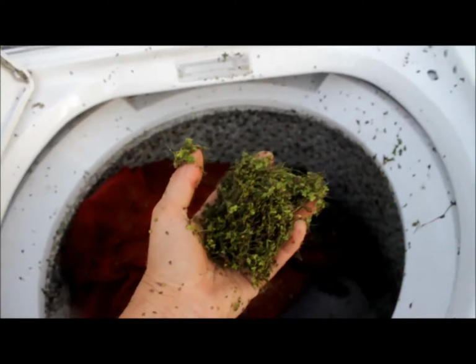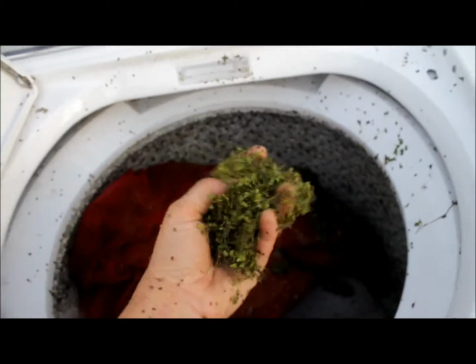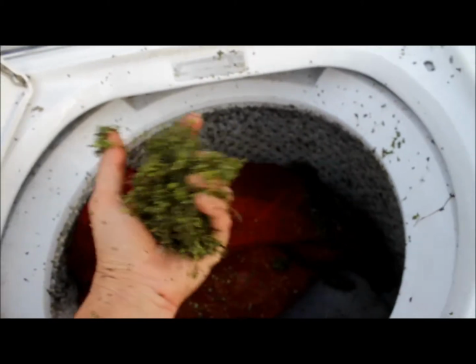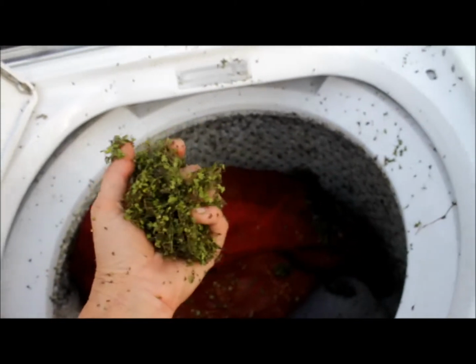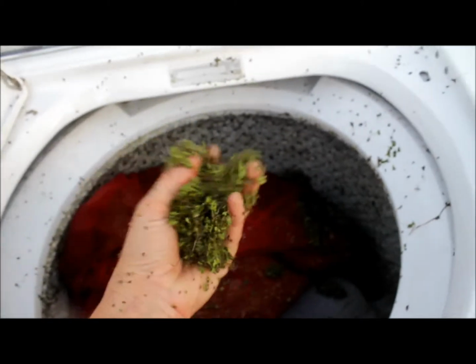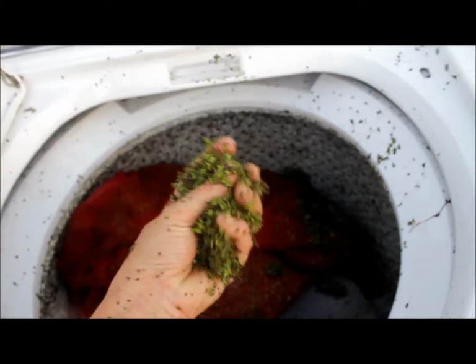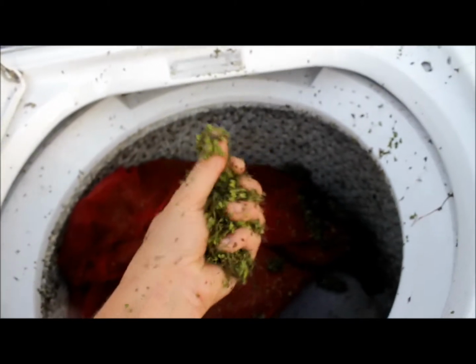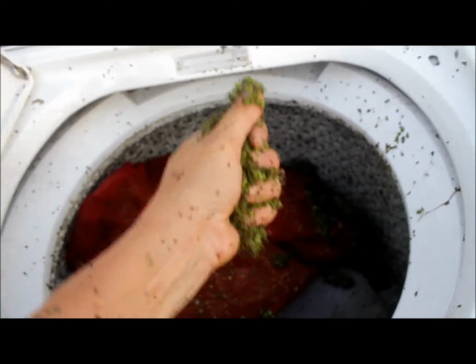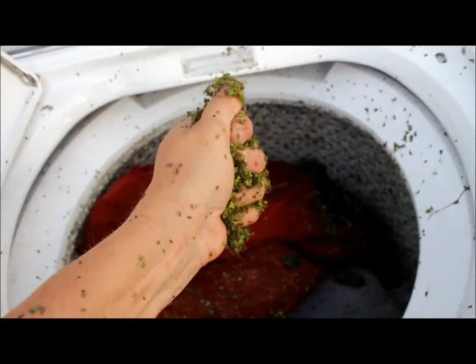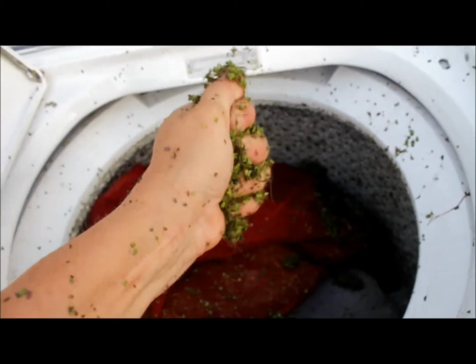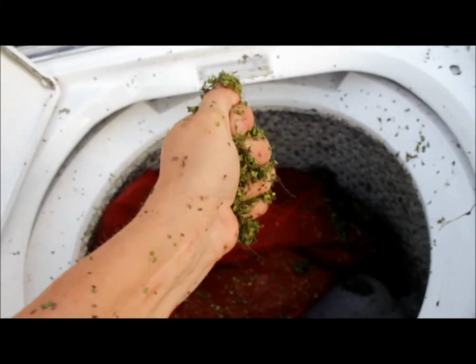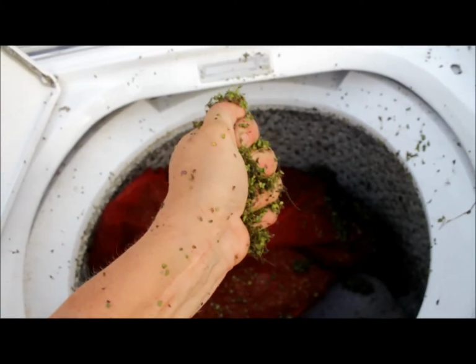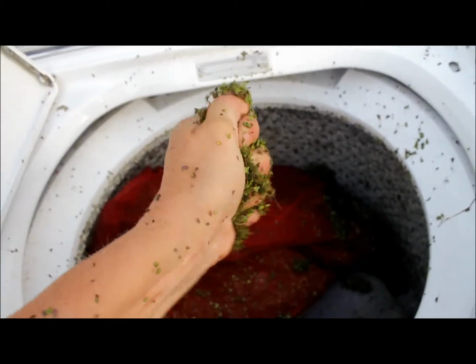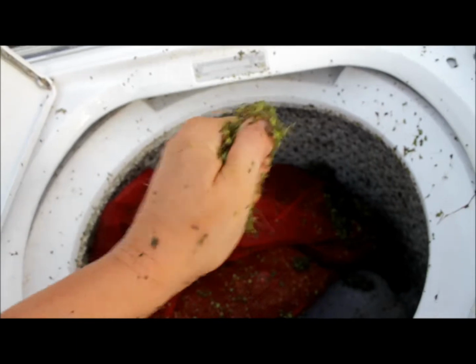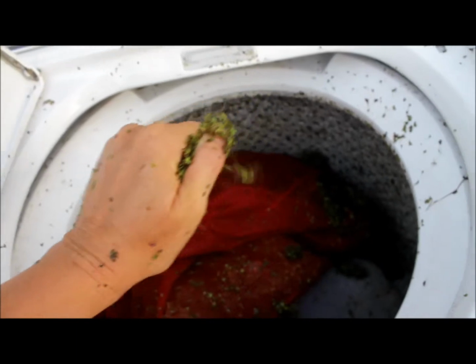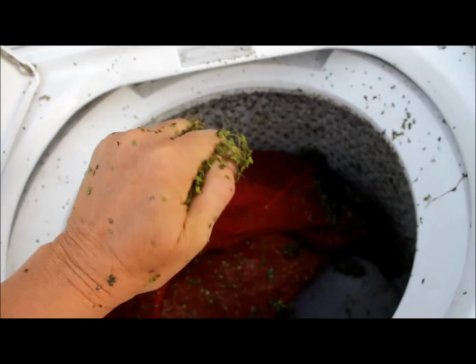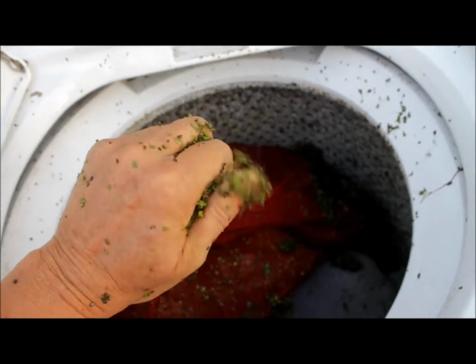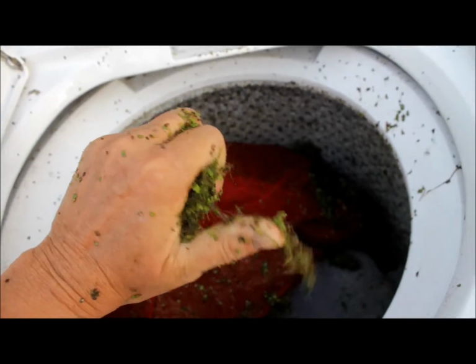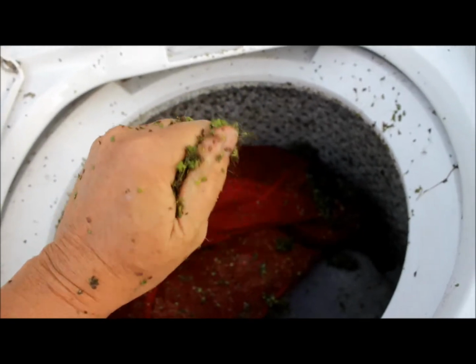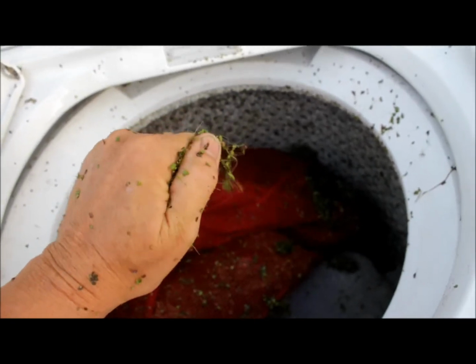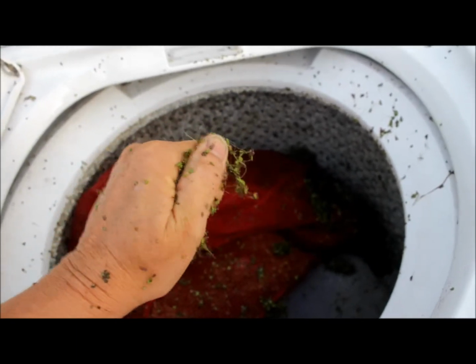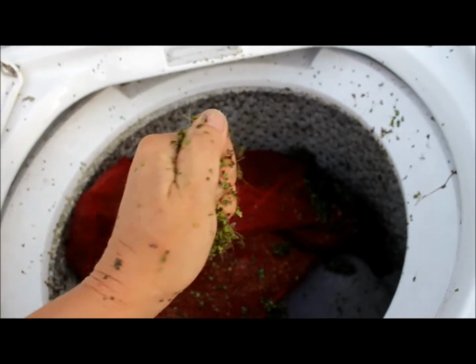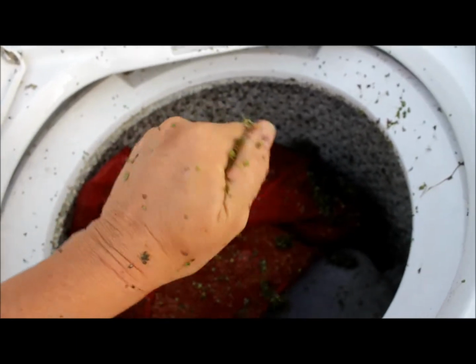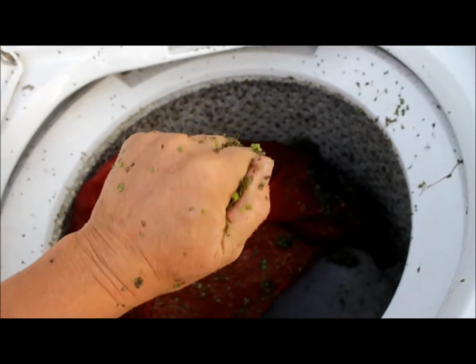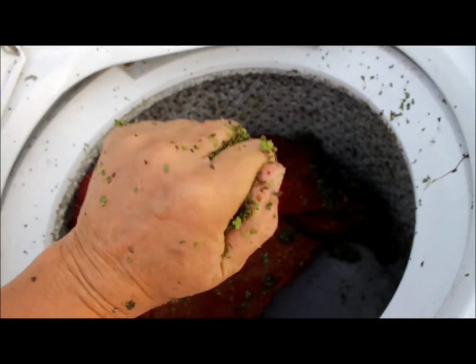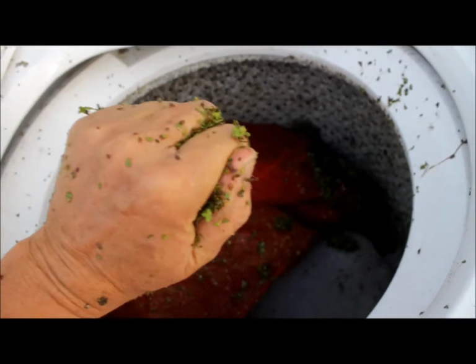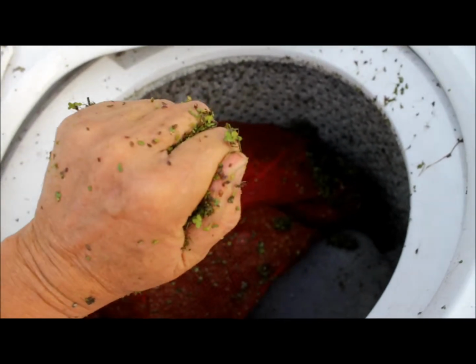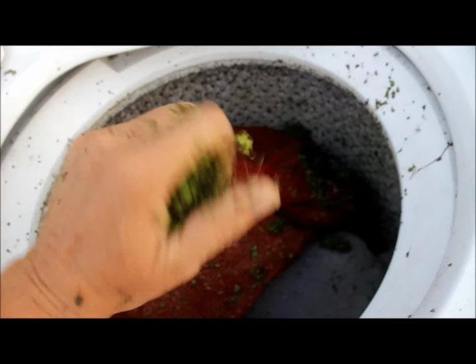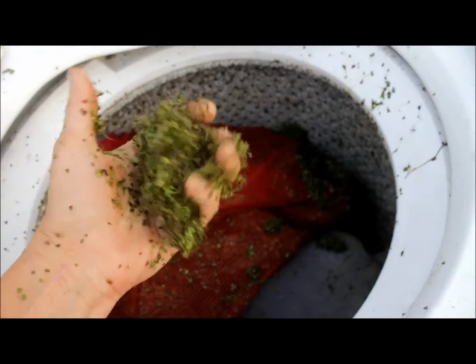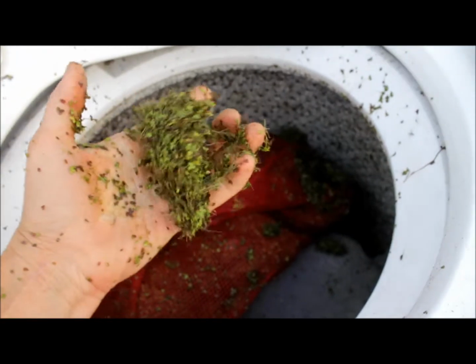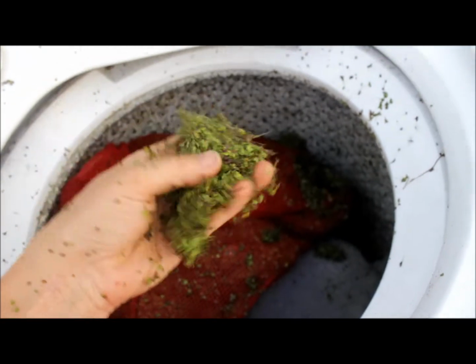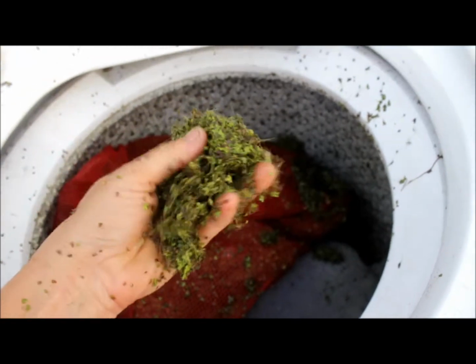This is the stuff that I just got done spin drying. I'm squeezing, trying to get a little bit out, and I can't.